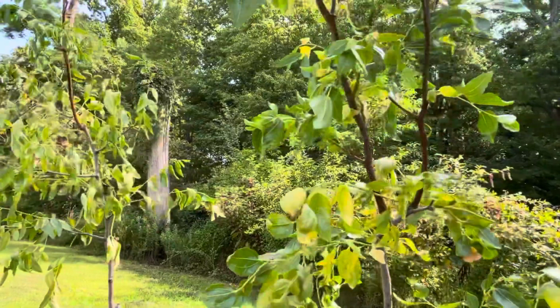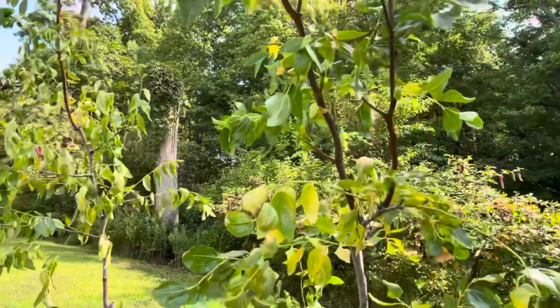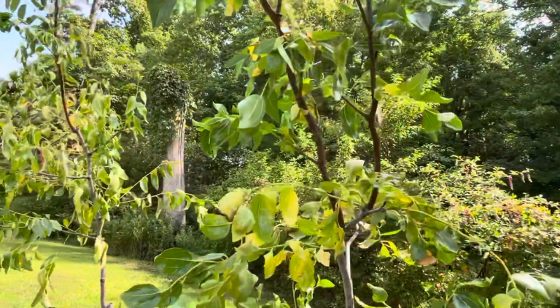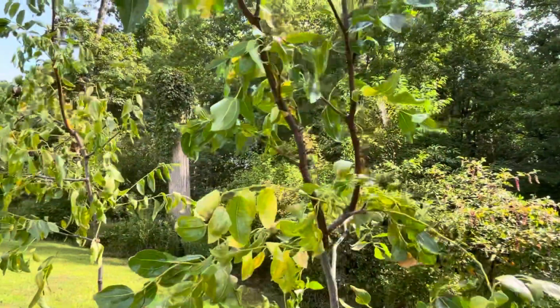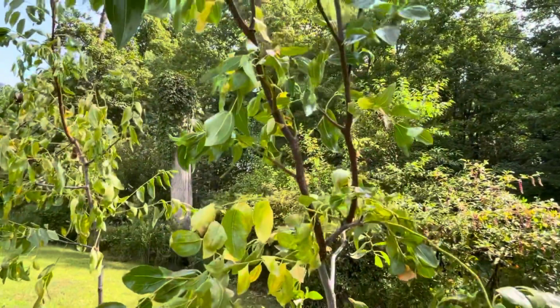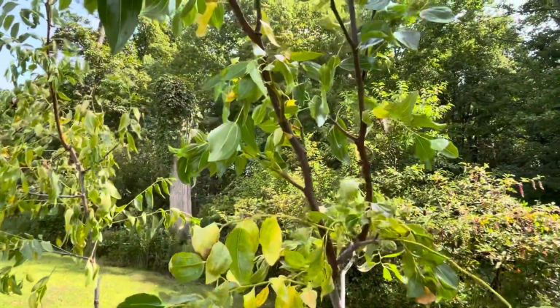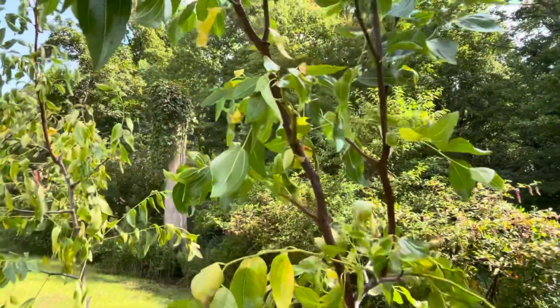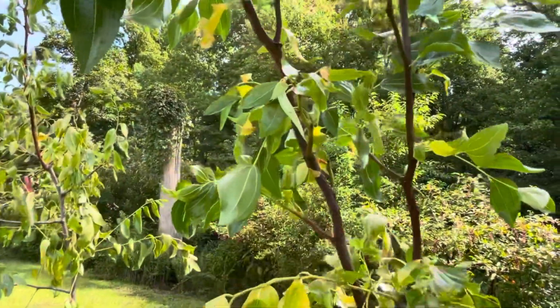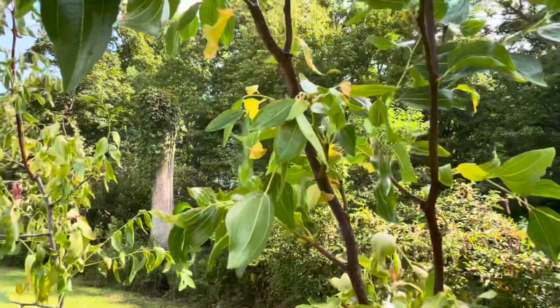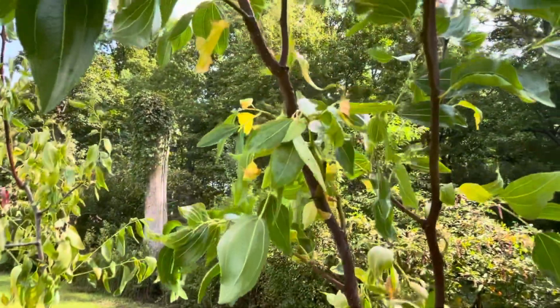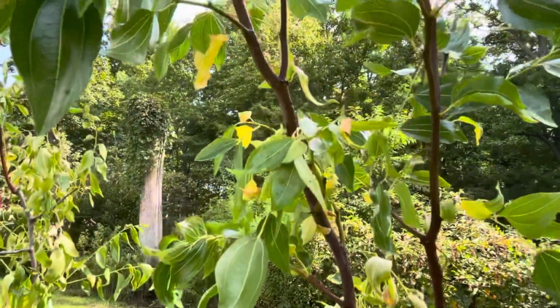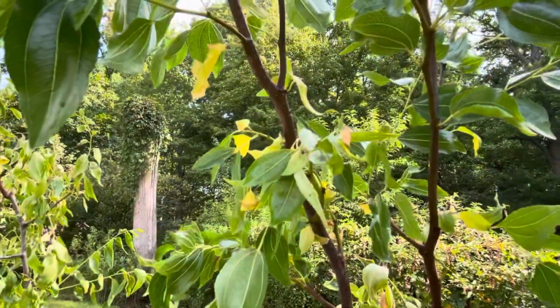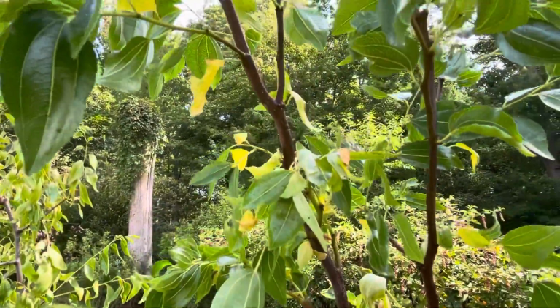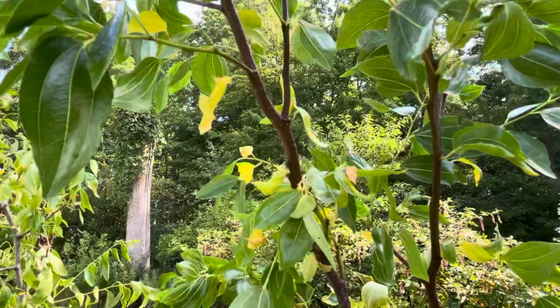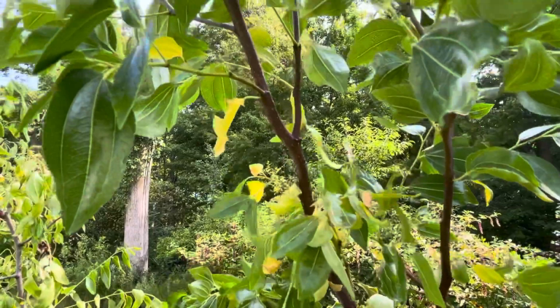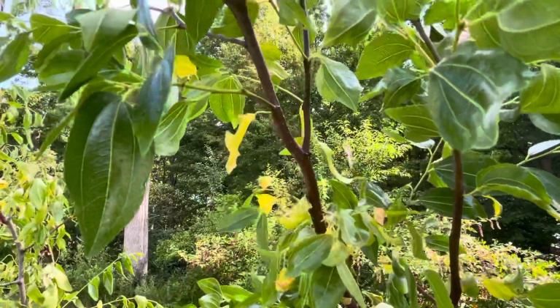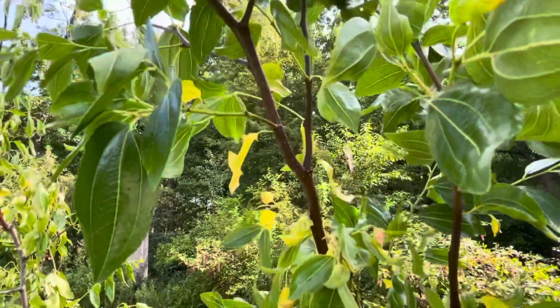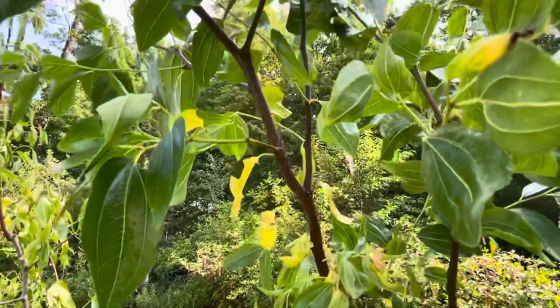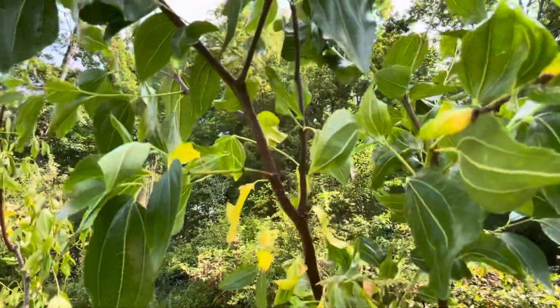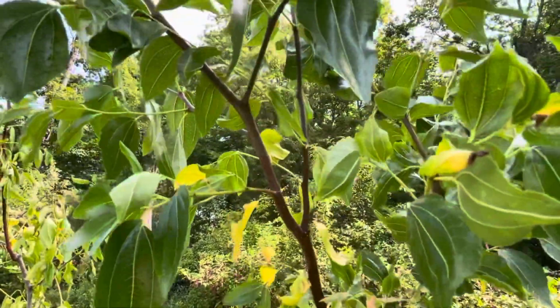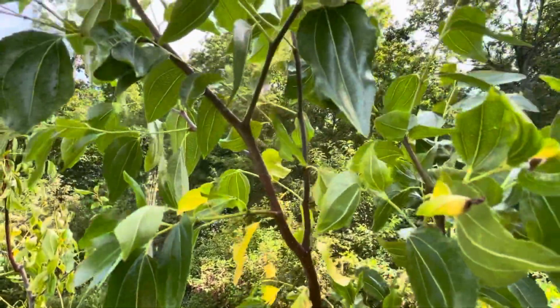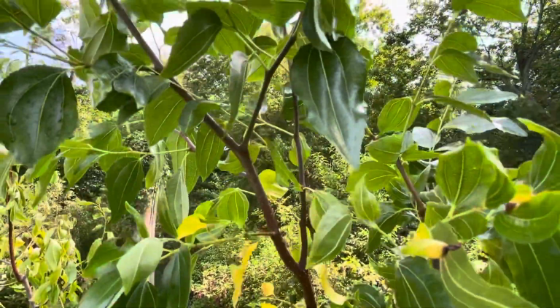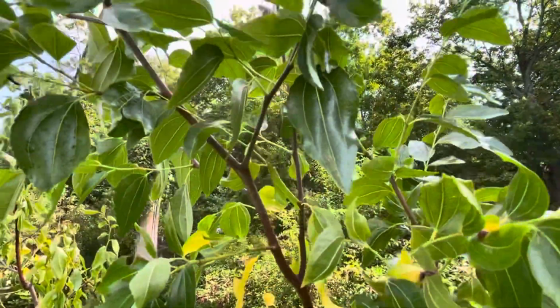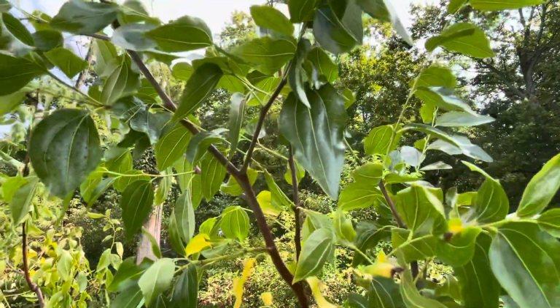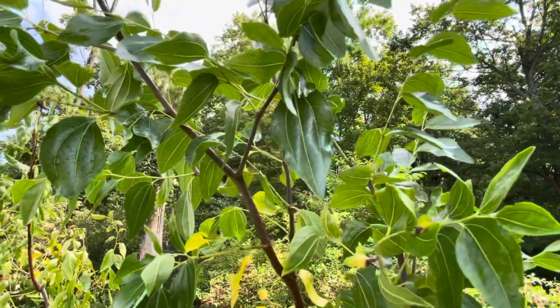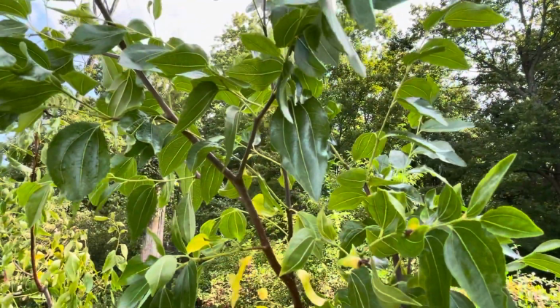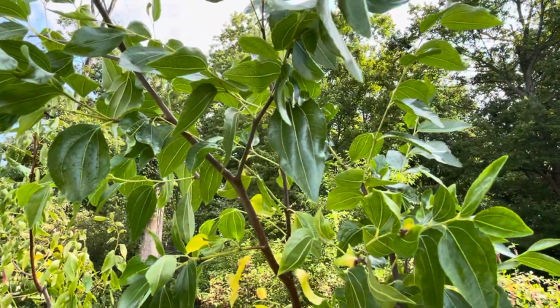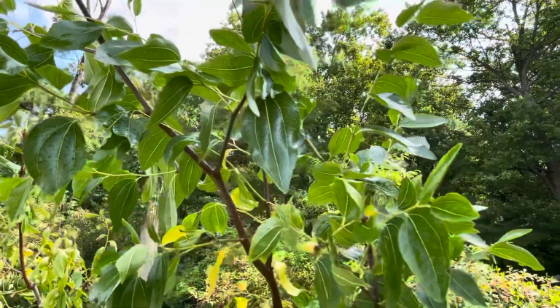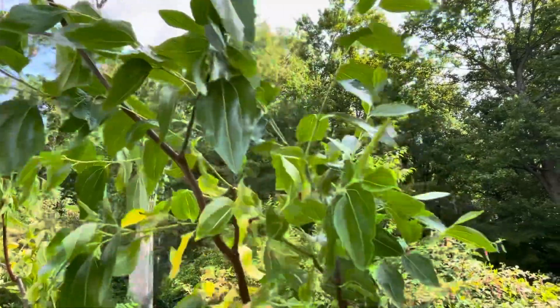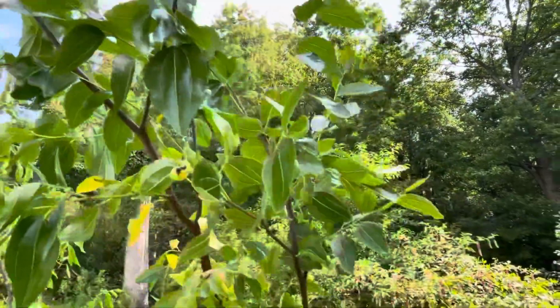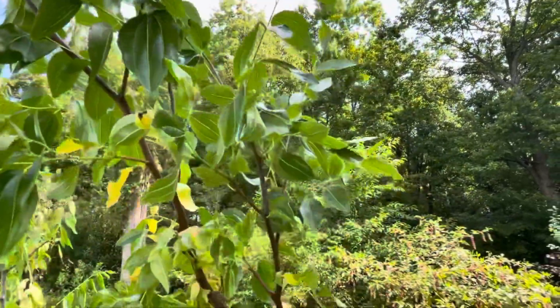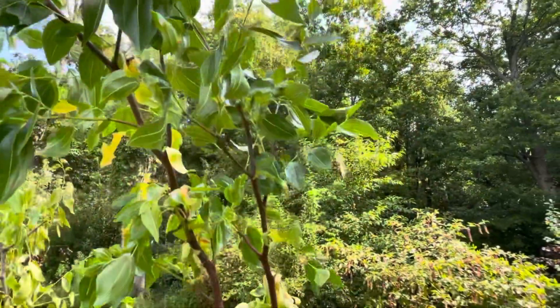Autumn Beauty — same situation. Leaves are turning yellow. No flower, nothing at all.